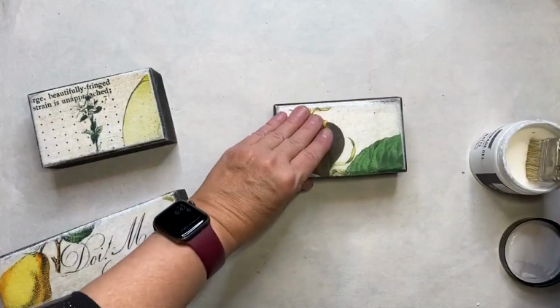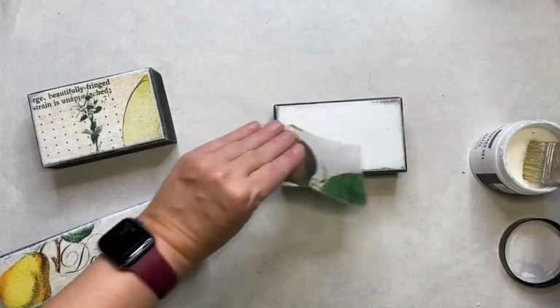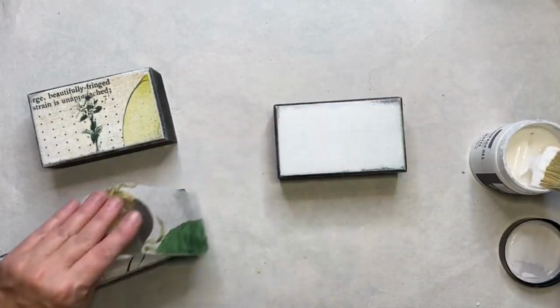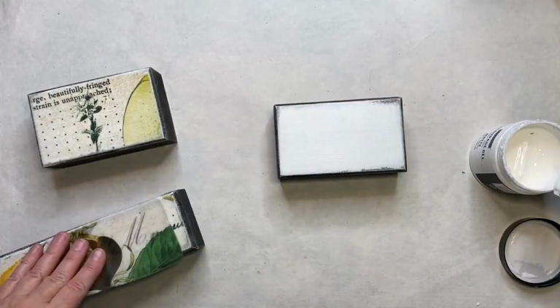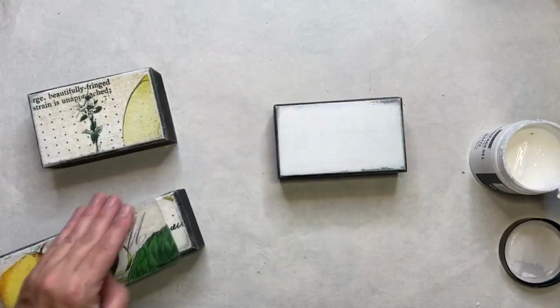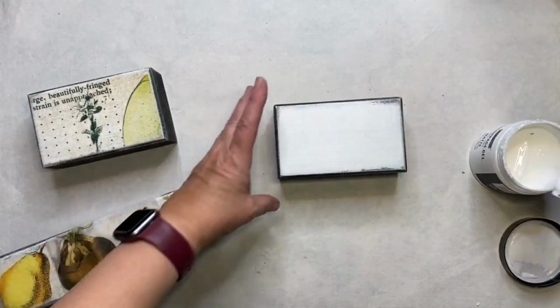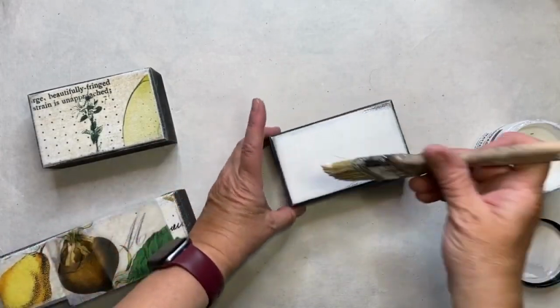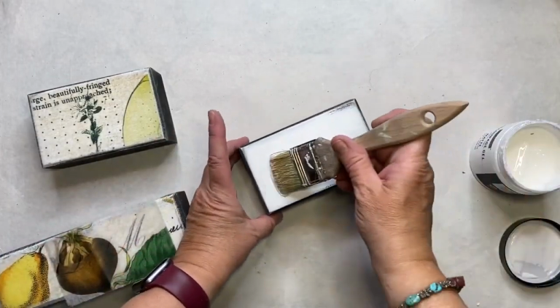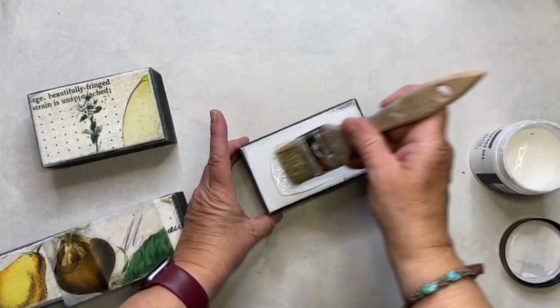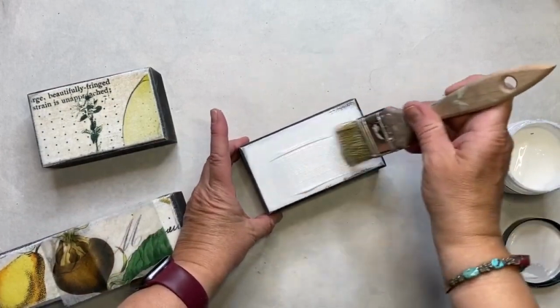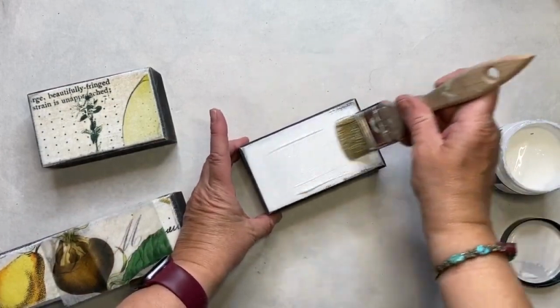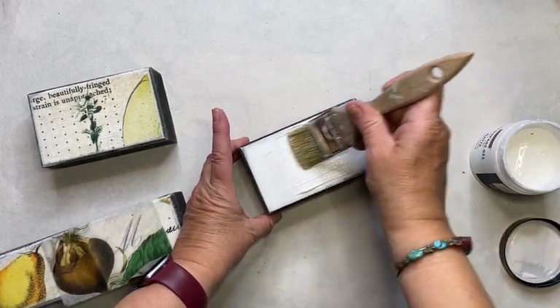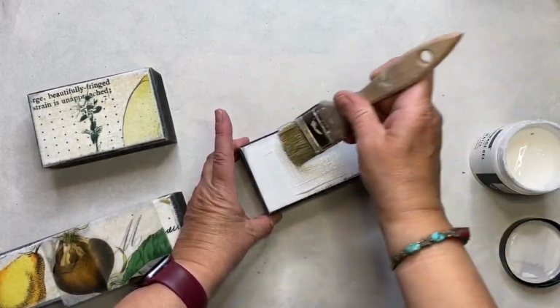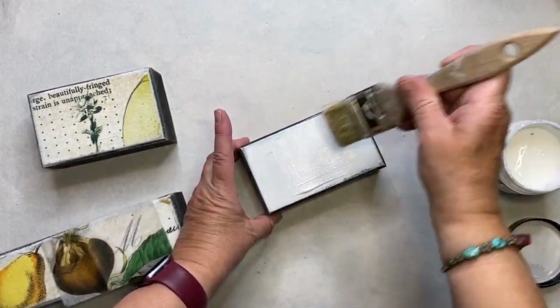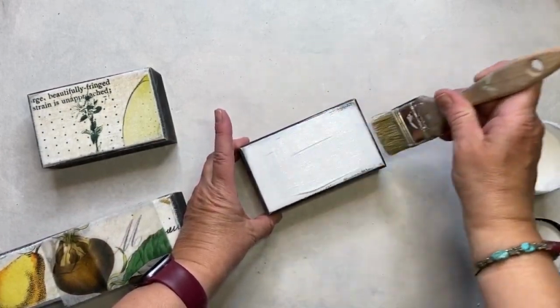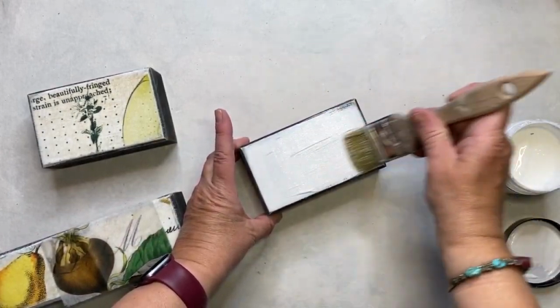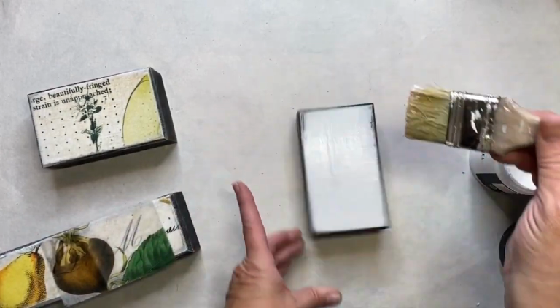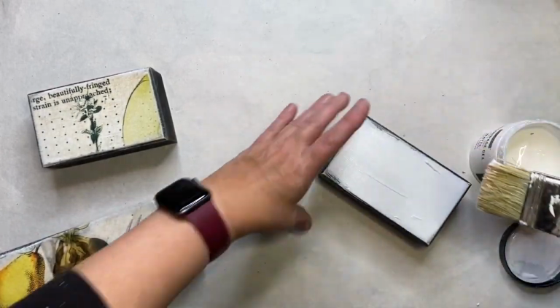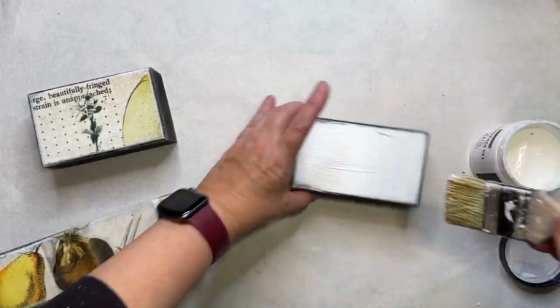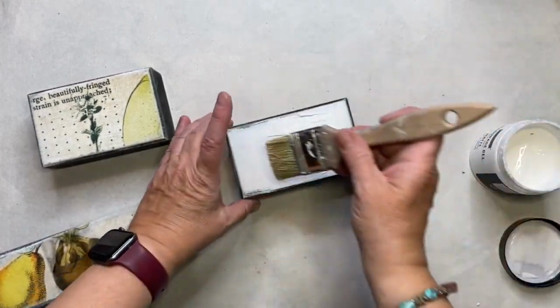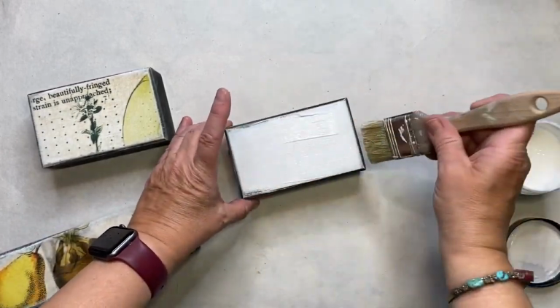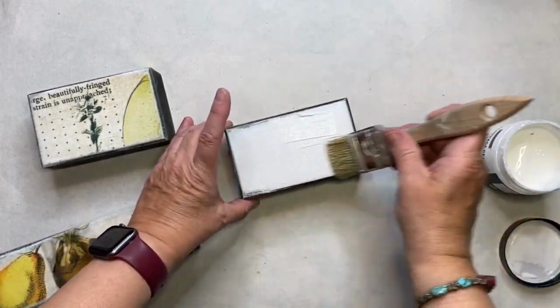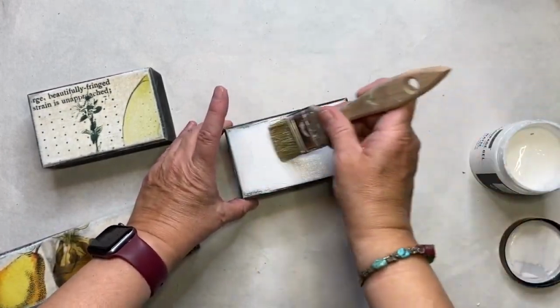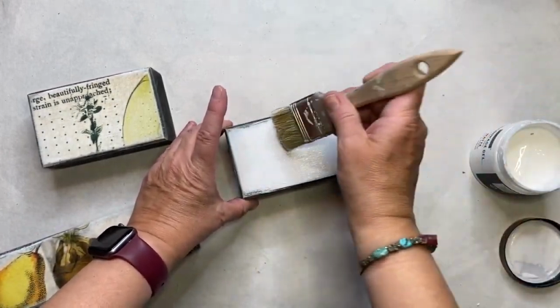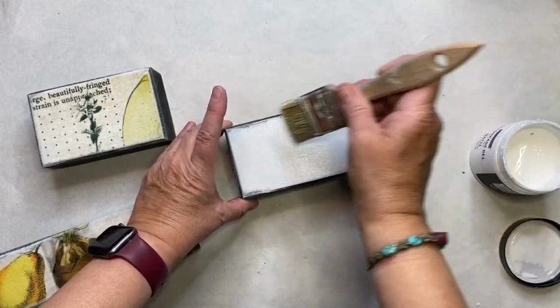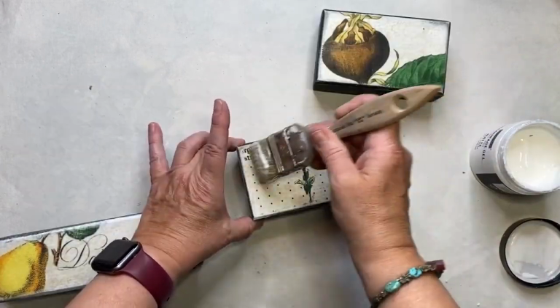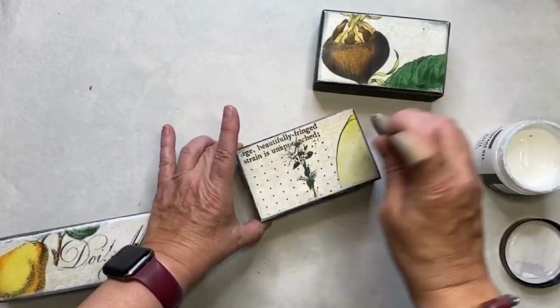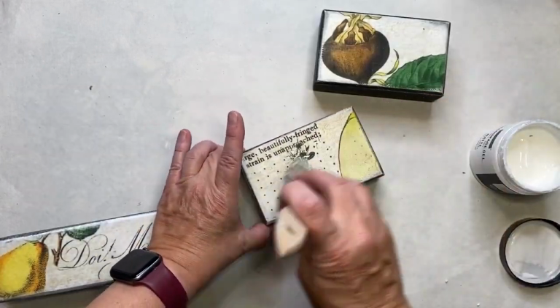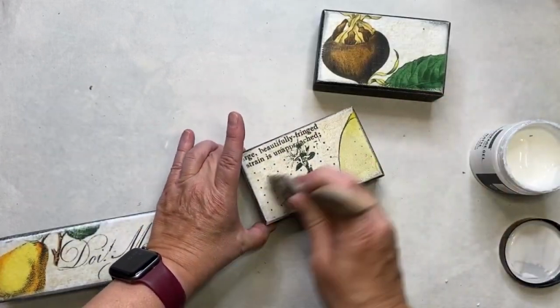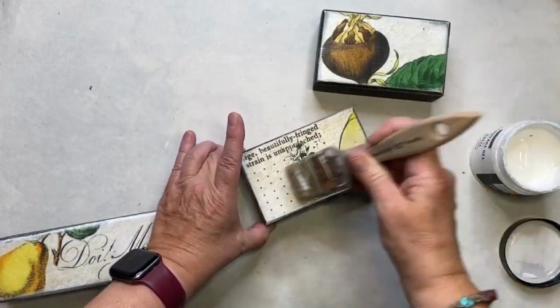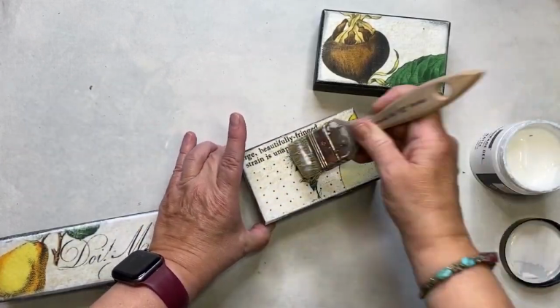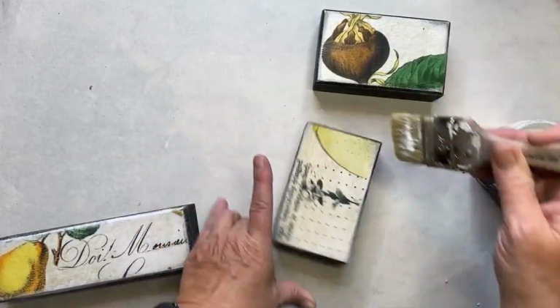I'm going to use the soft gel — it's called decoupage gel on my website — and then I'm putting a coat on top.